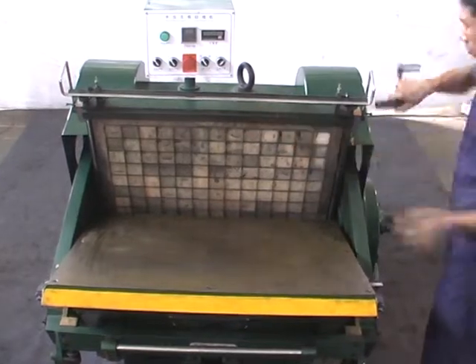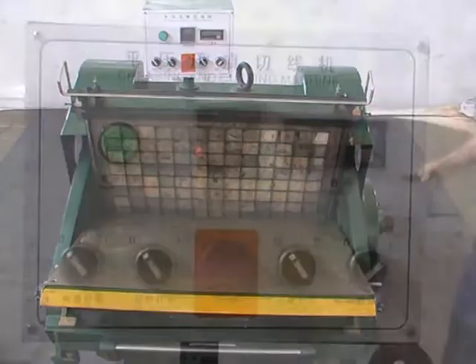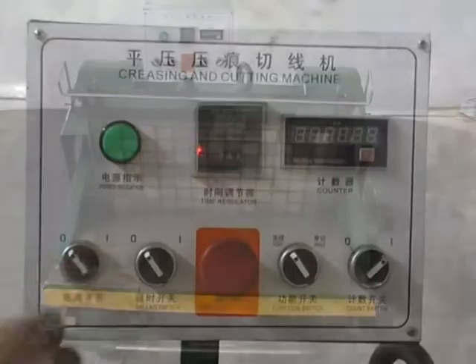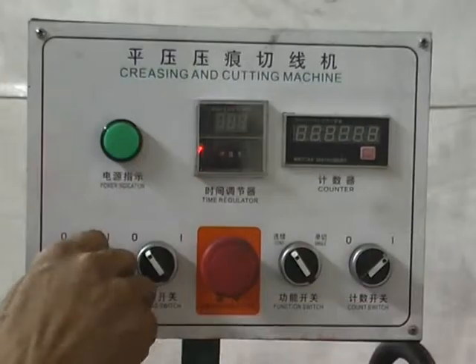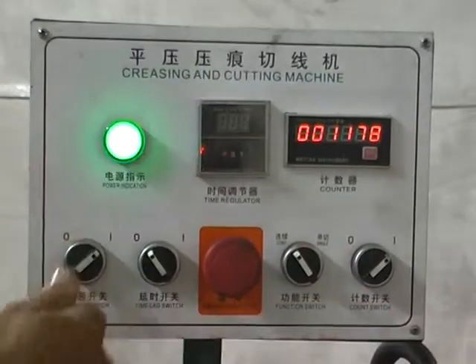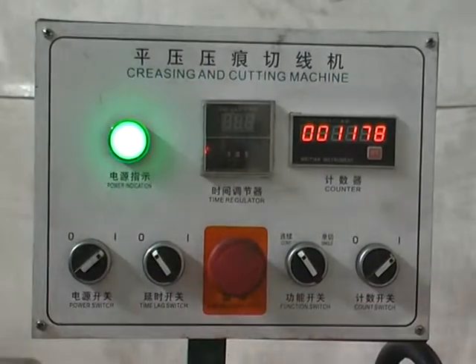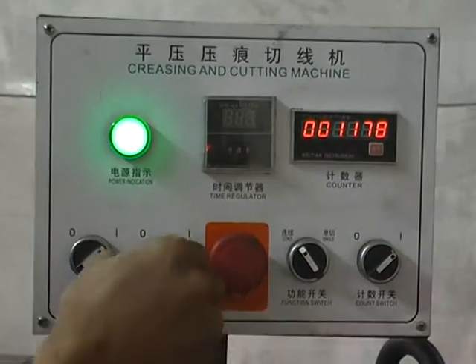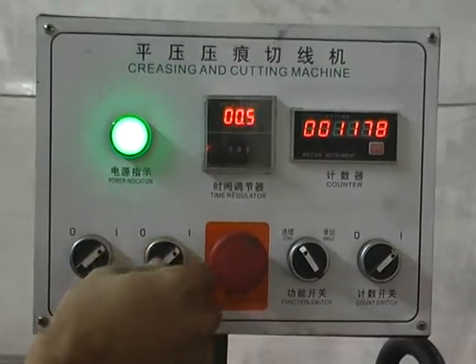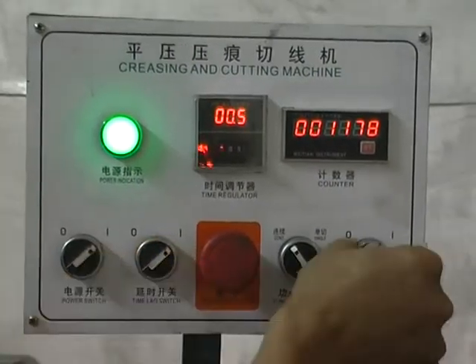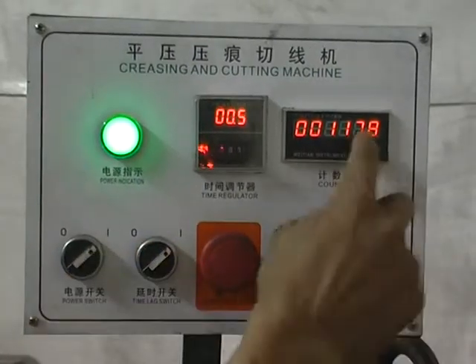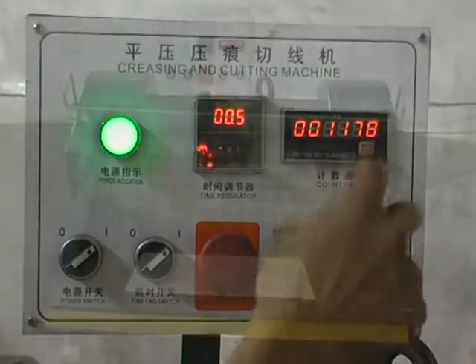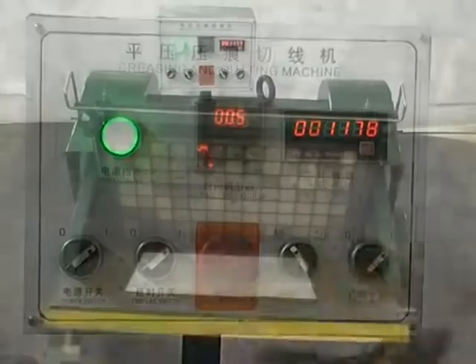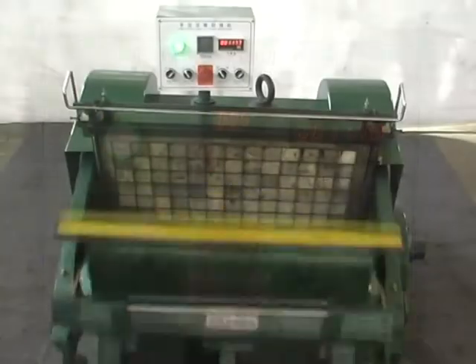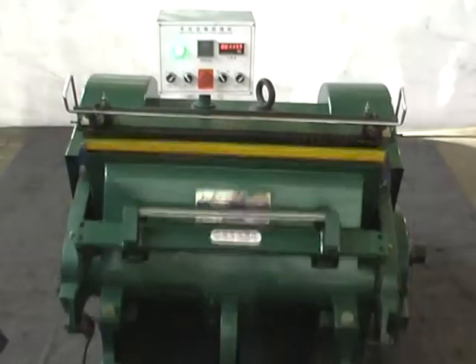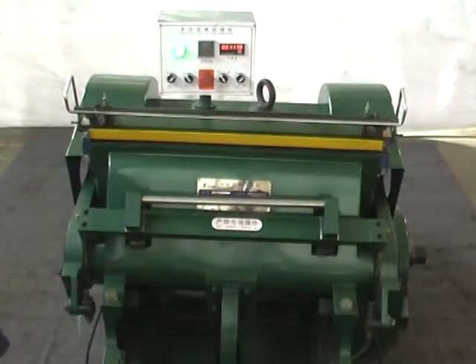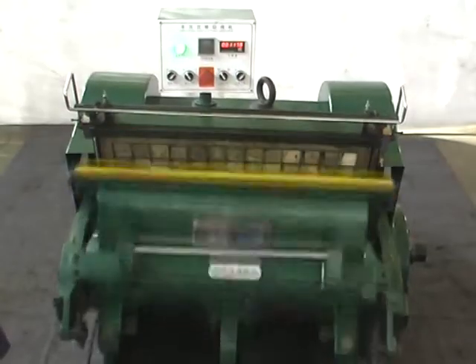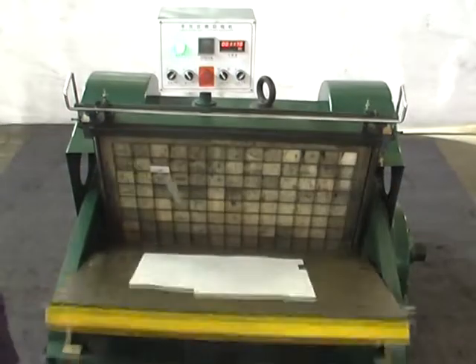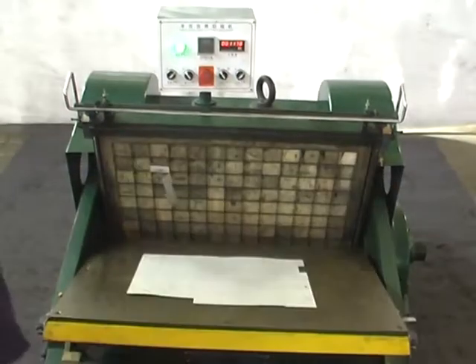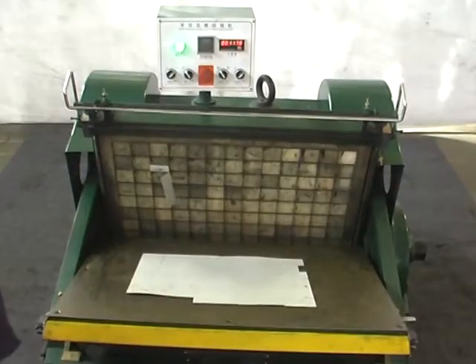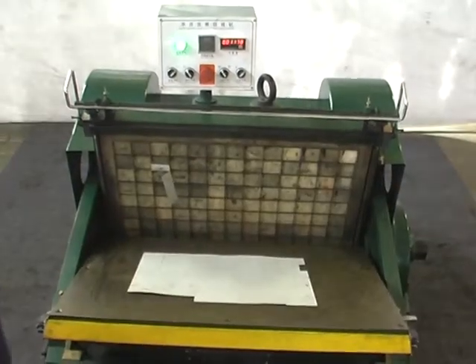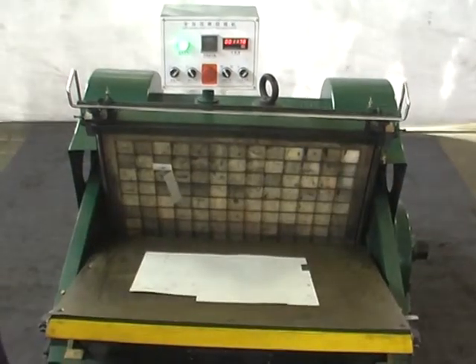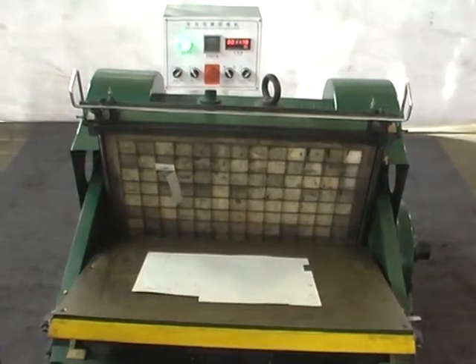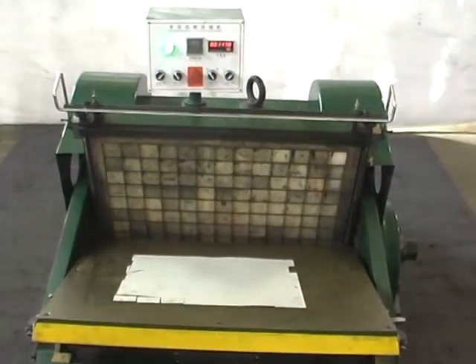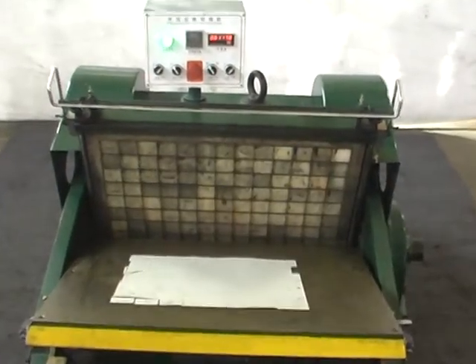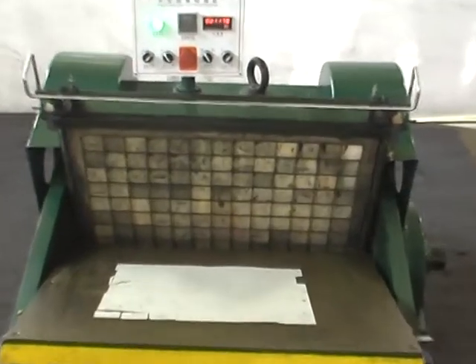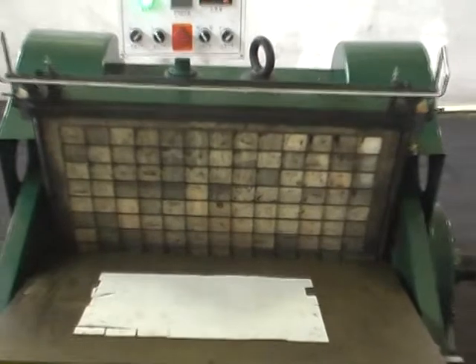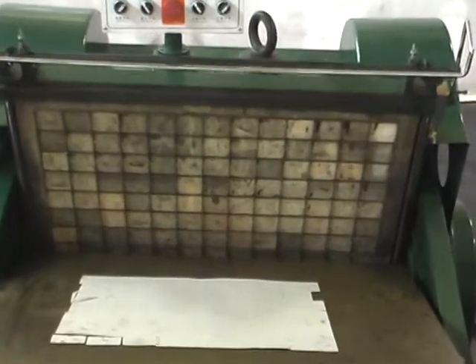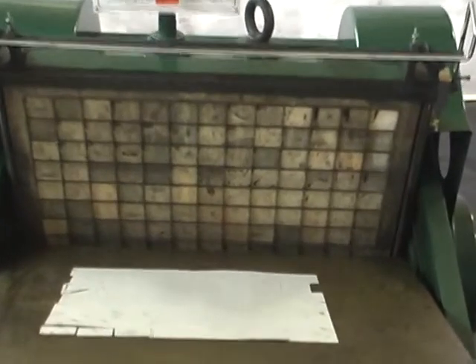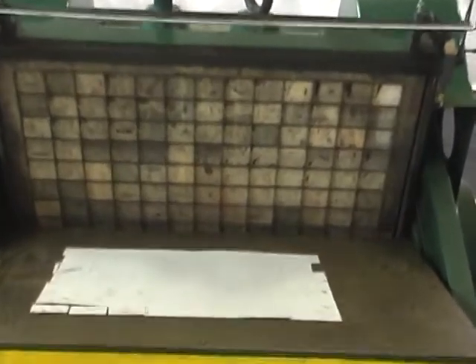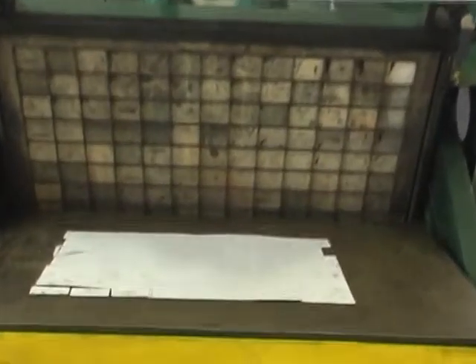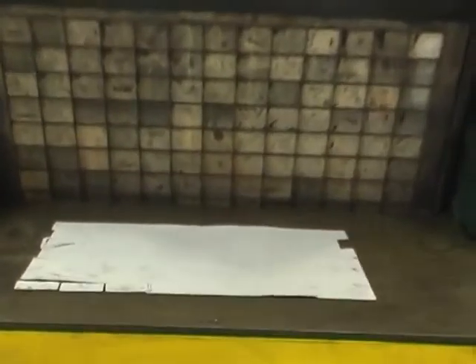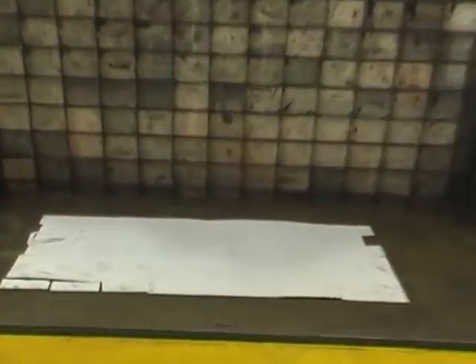Switch on the power again and put the paper on it to conduct trial cutting. If the pressing and cutting line is uniform, single cutting, time delay, and continuous operations can be performed.